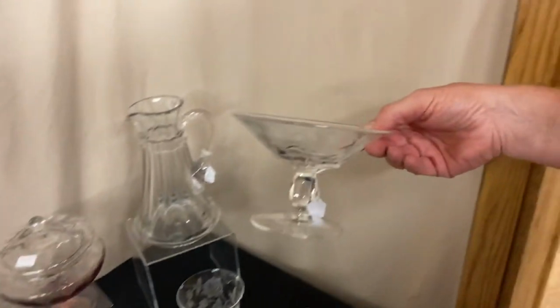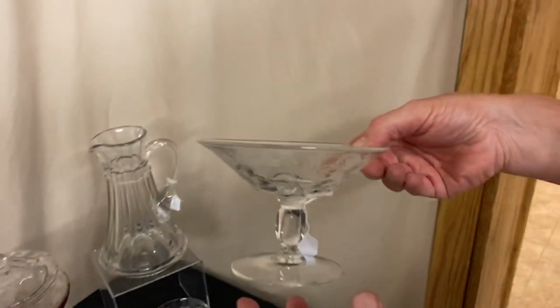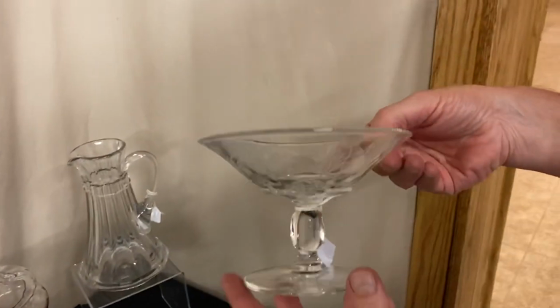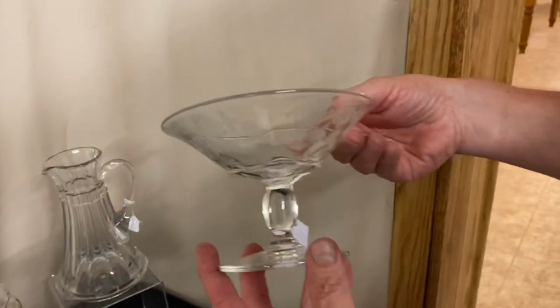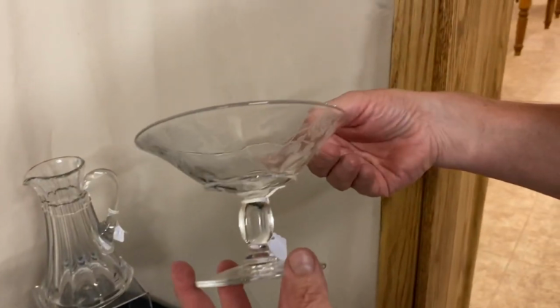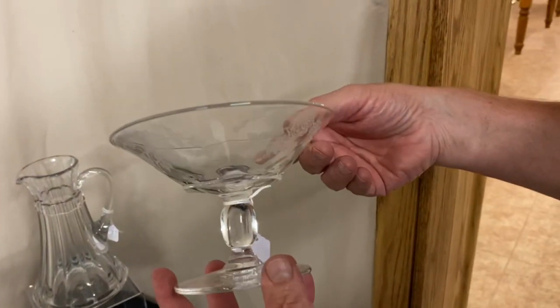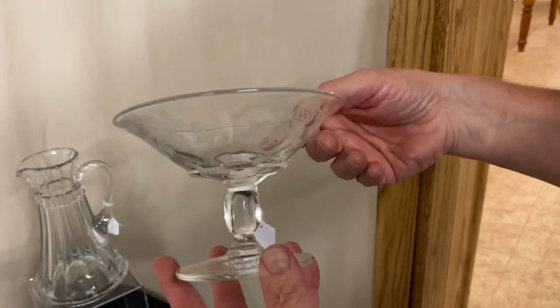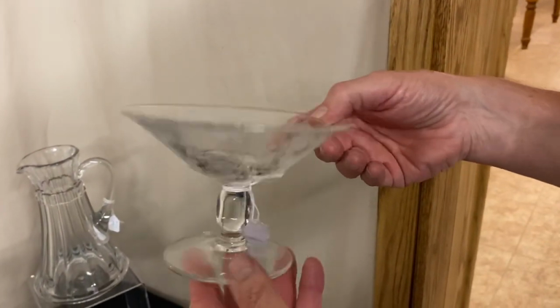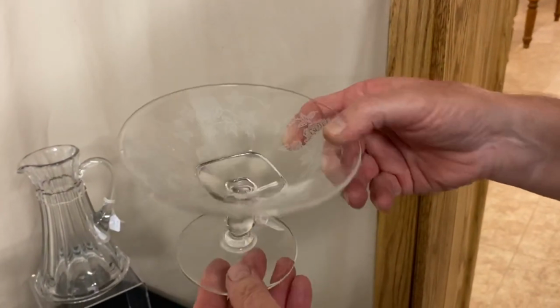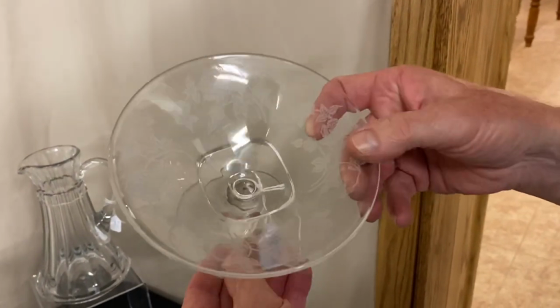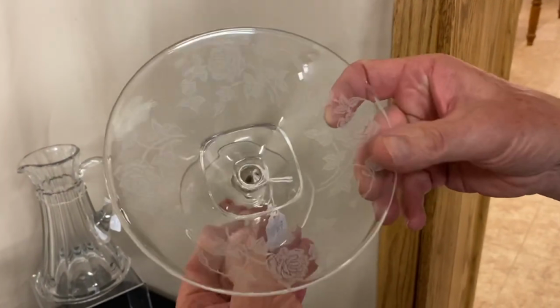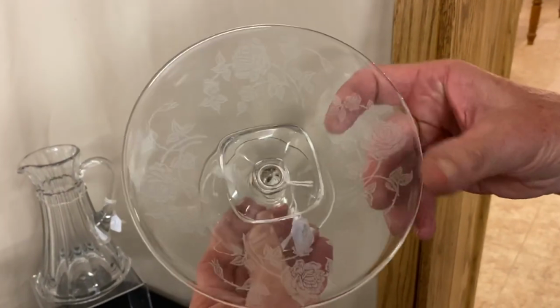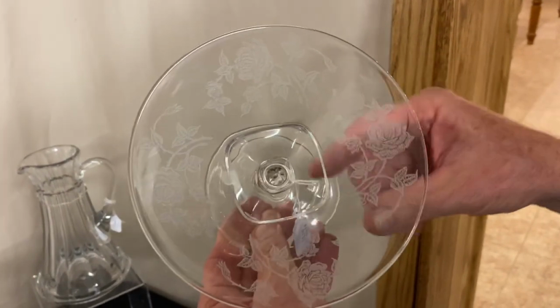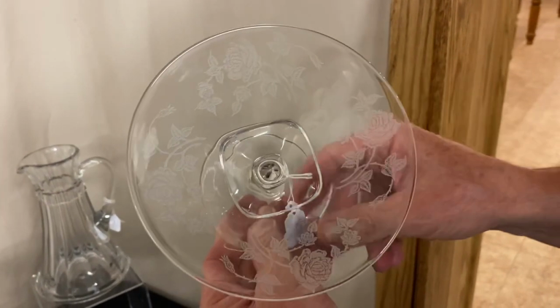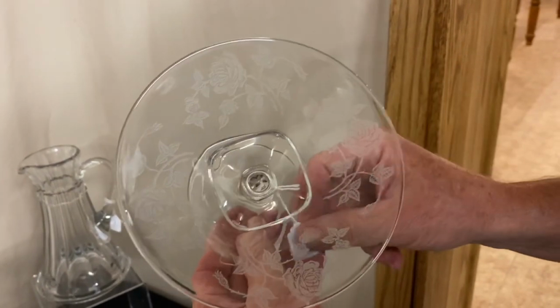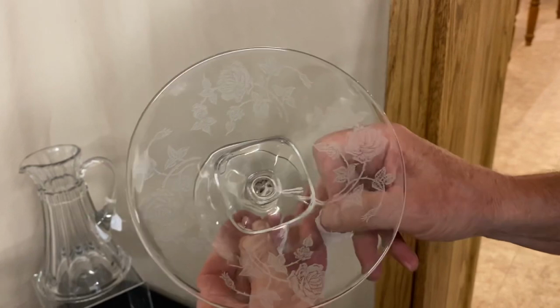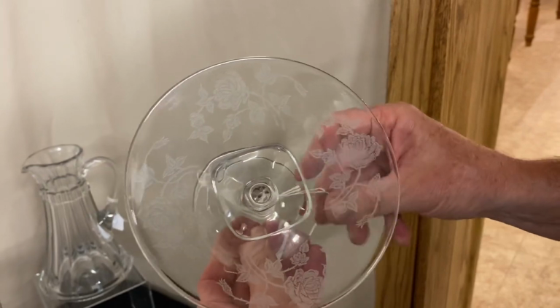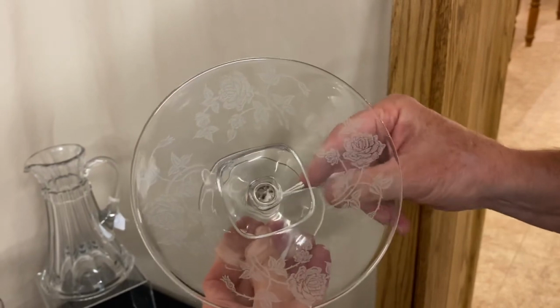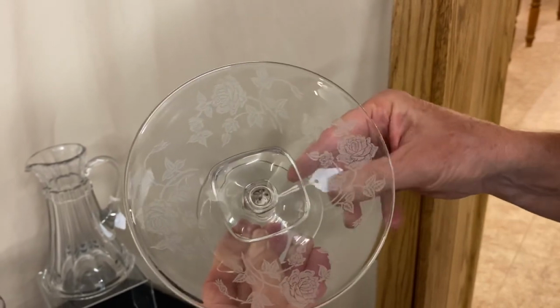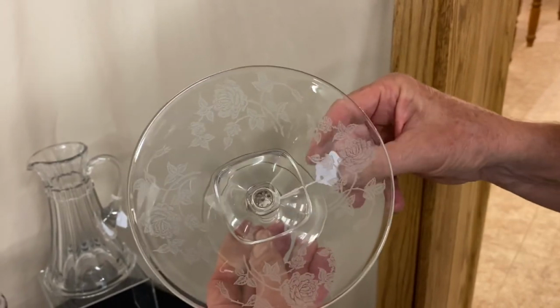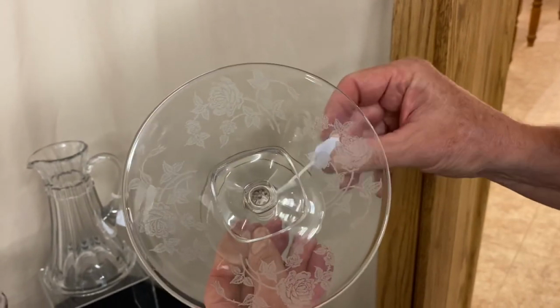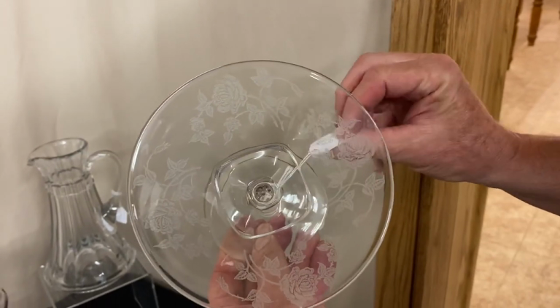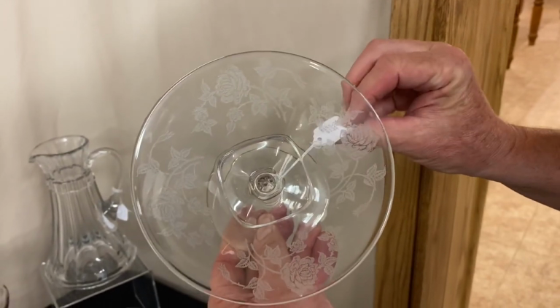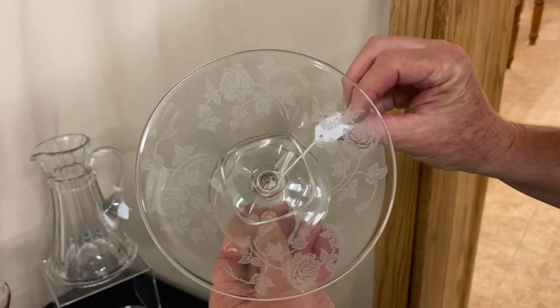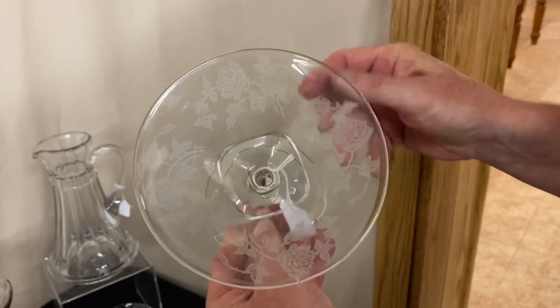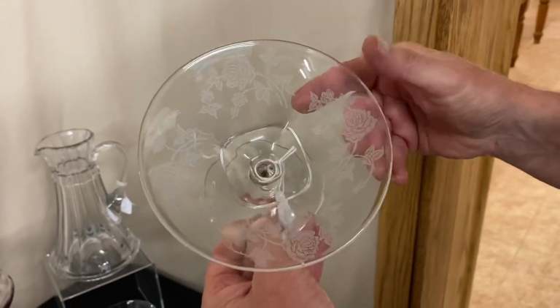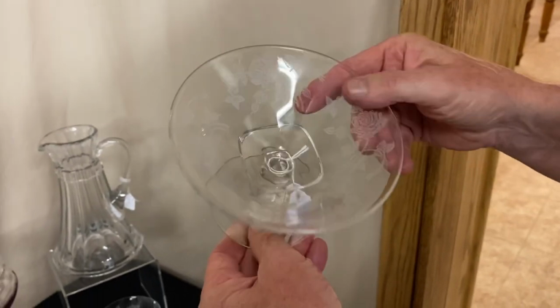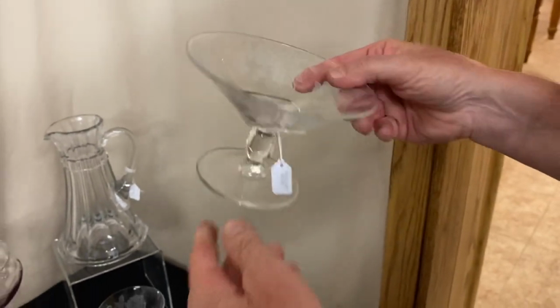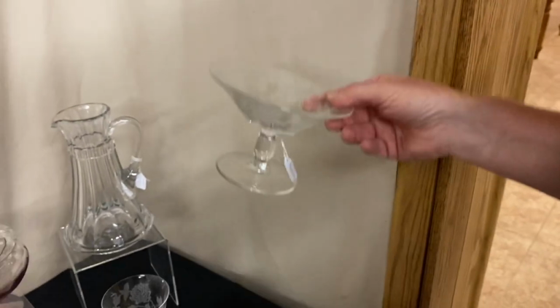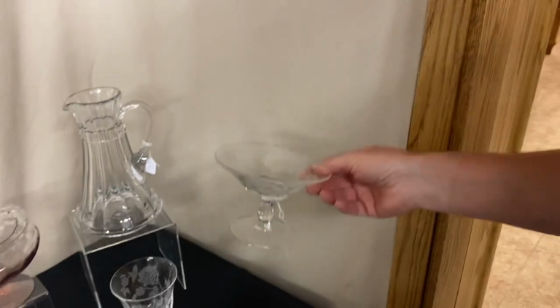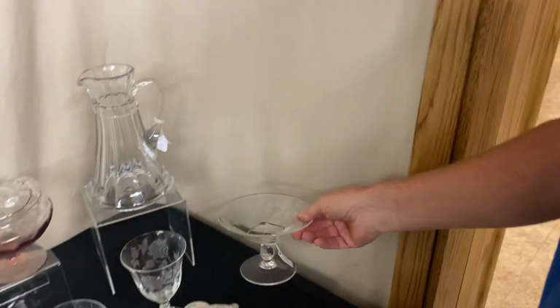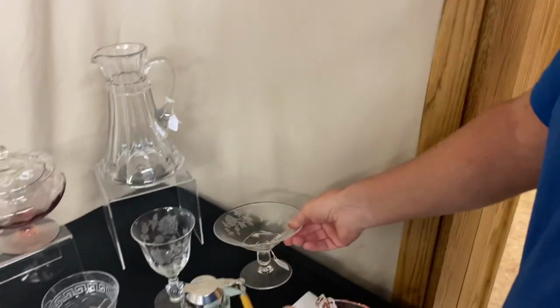I have a Cabochon footed jelly dish with Heisey's Rose decoration. Very difficult piece to find and it's priced $145 before the discount.